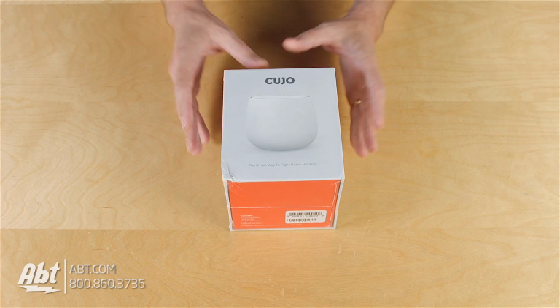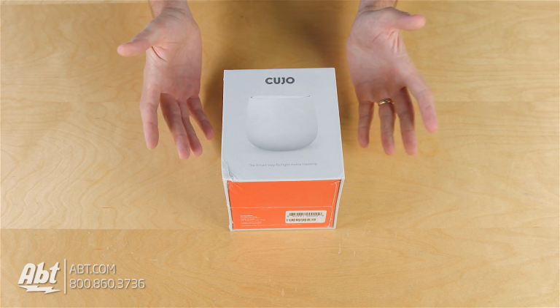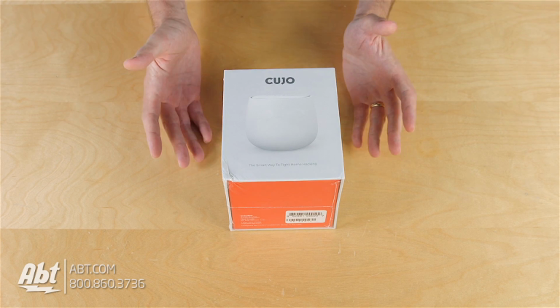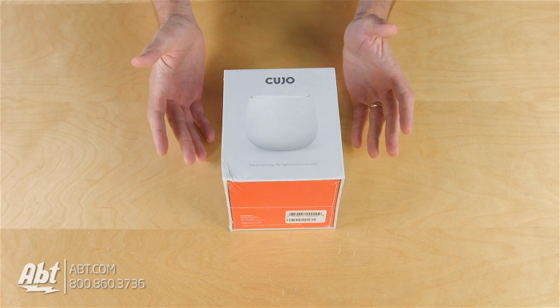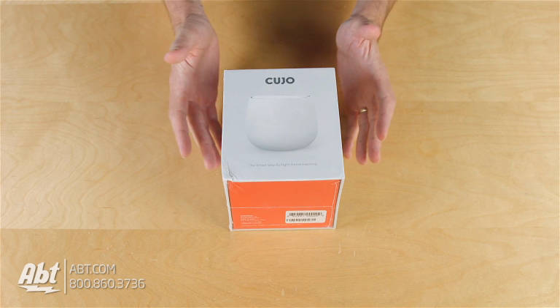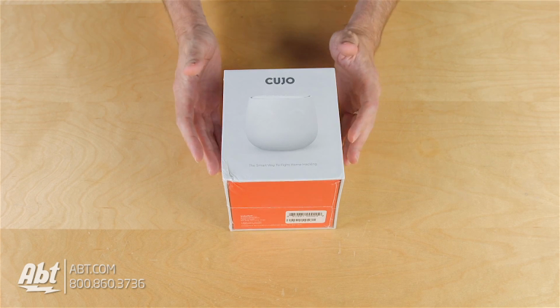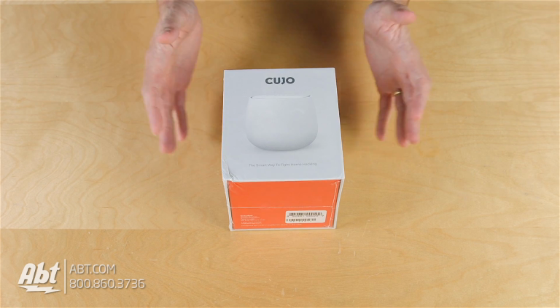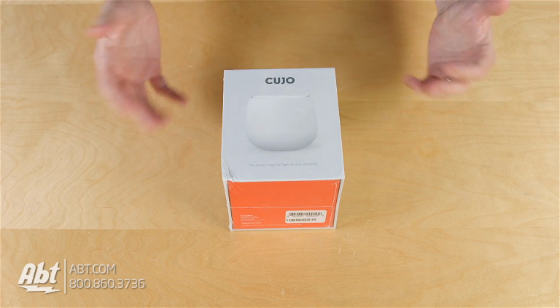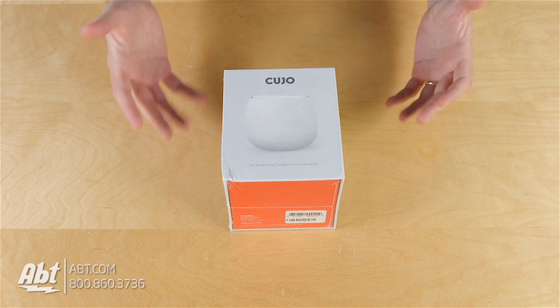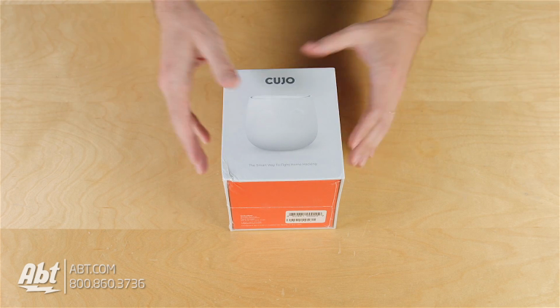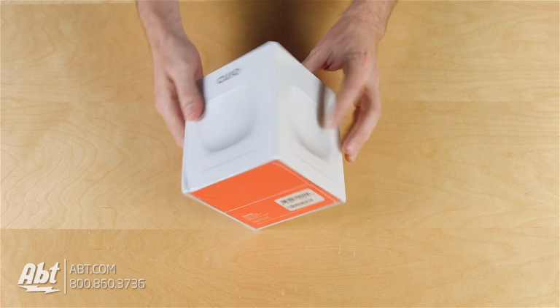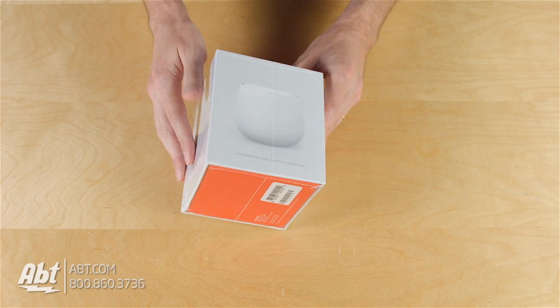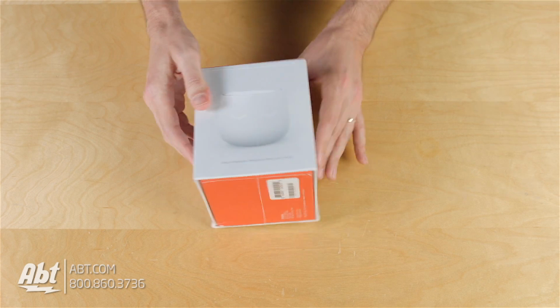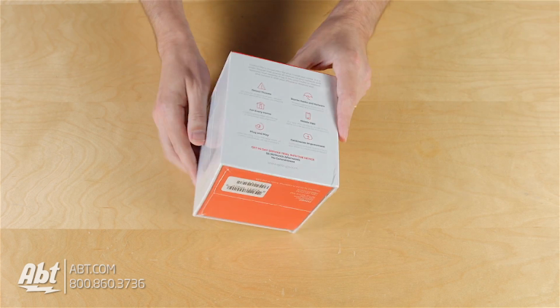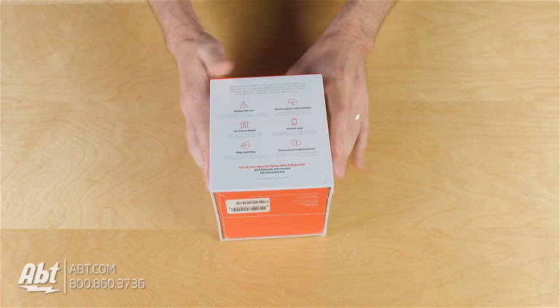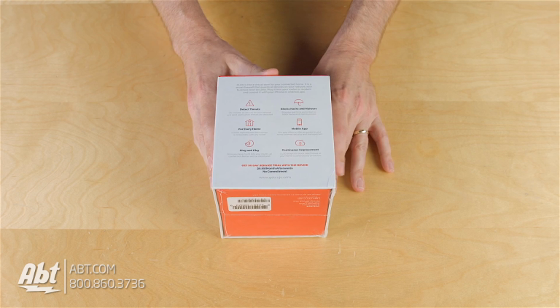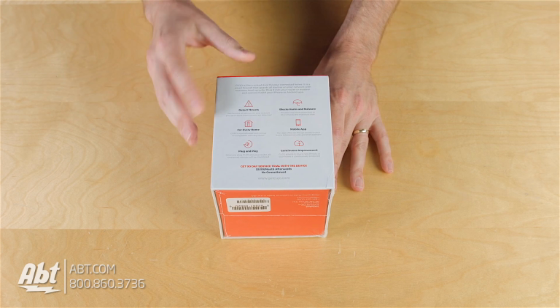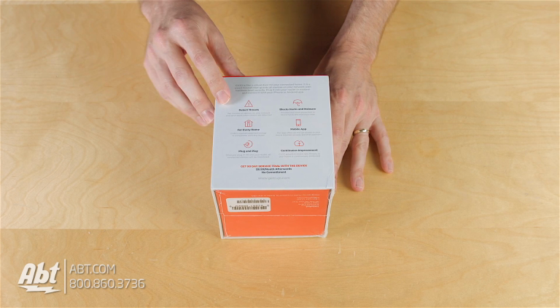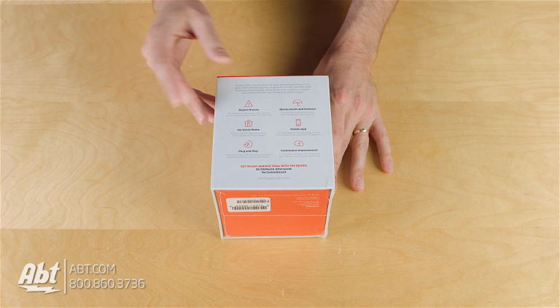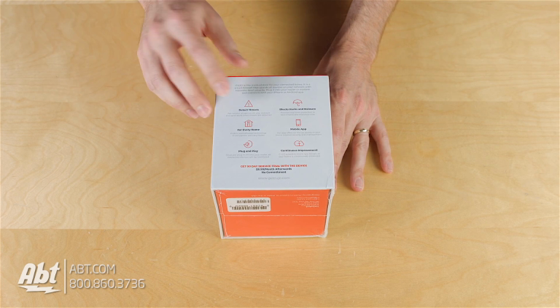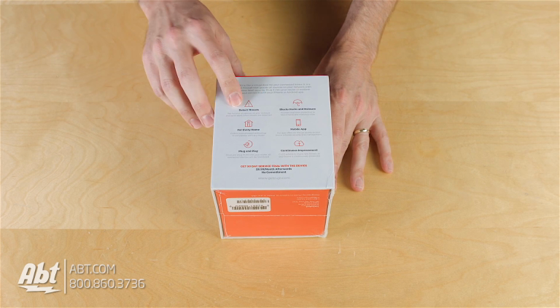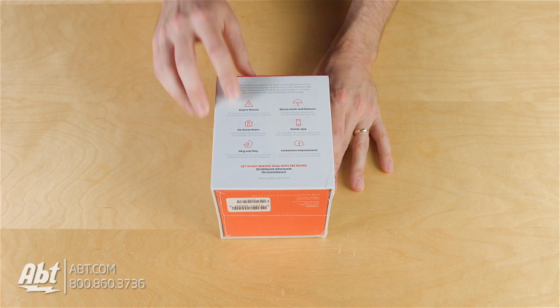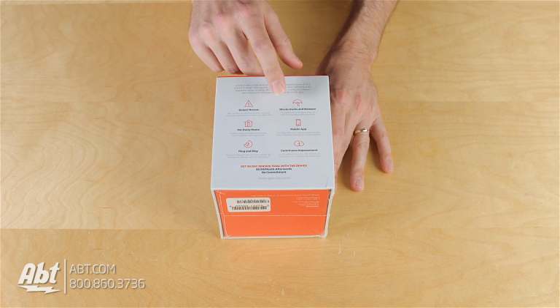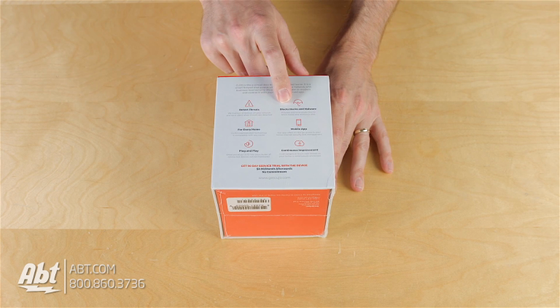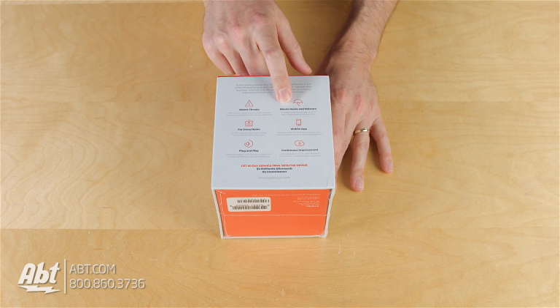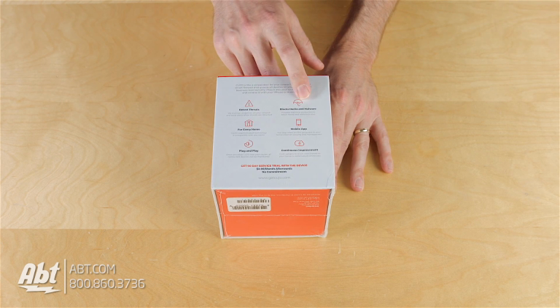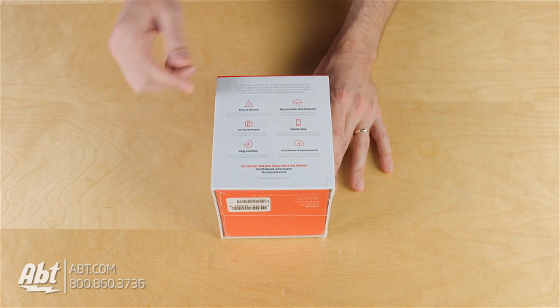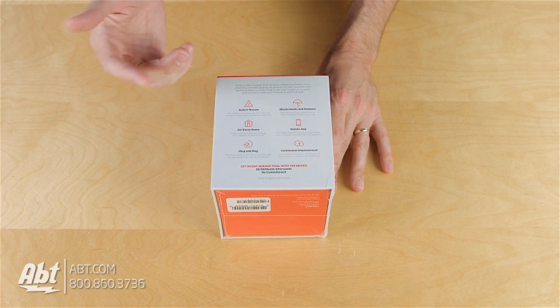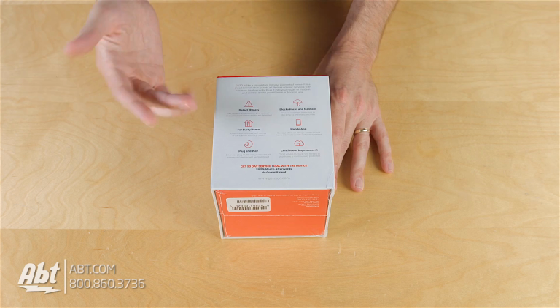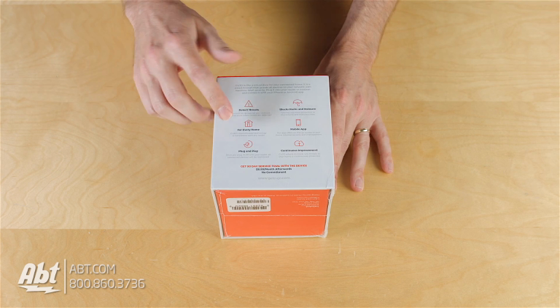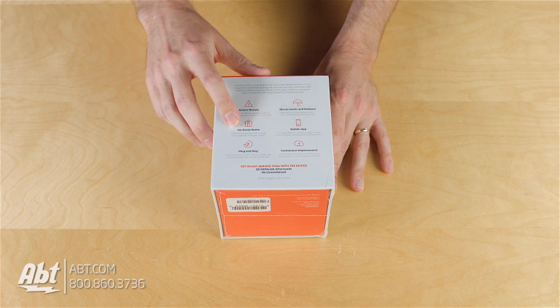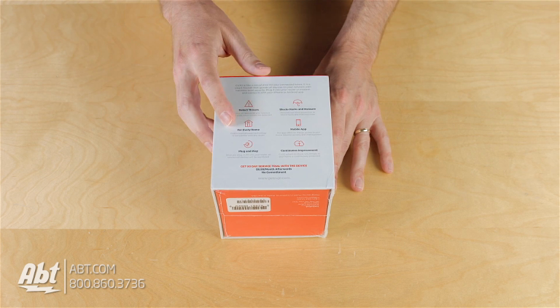This is basically like a smart firewall that you can set up for your home network, and if we look on the back here, this gives you a little rundown on what they do. It detects threats, it'll block hacks and malware, and it's really designed for everyone to use.